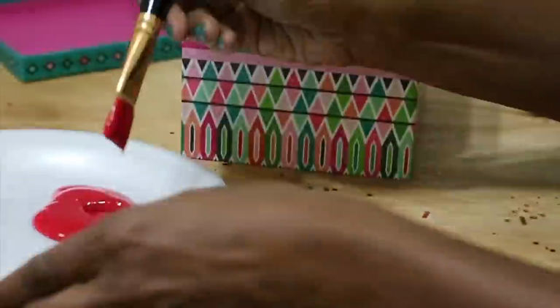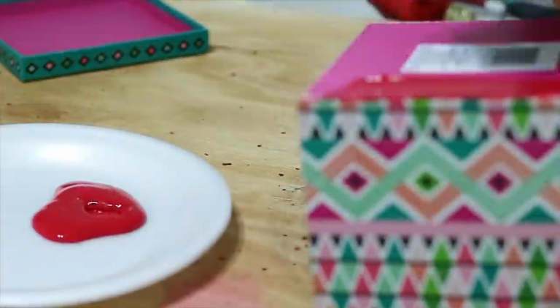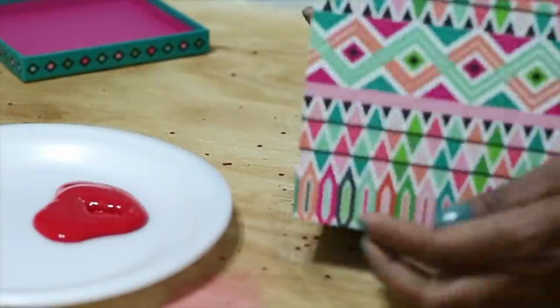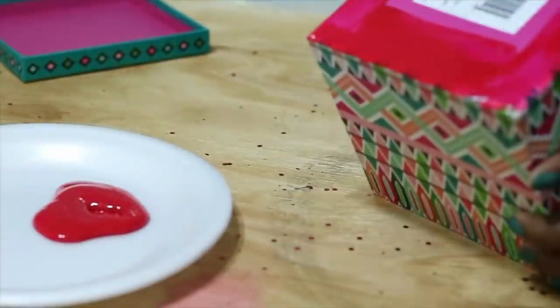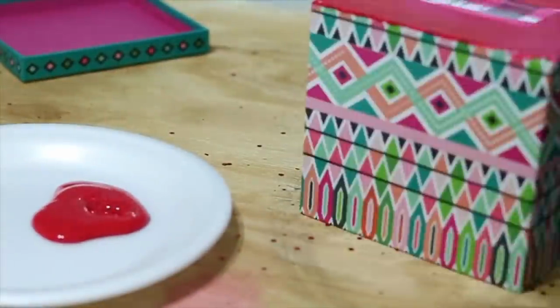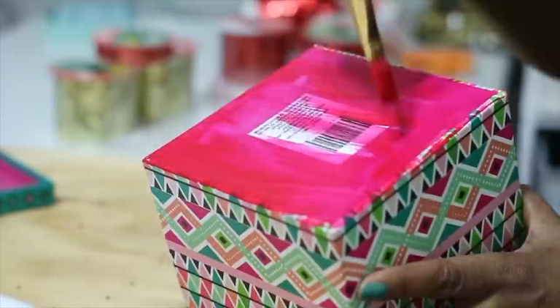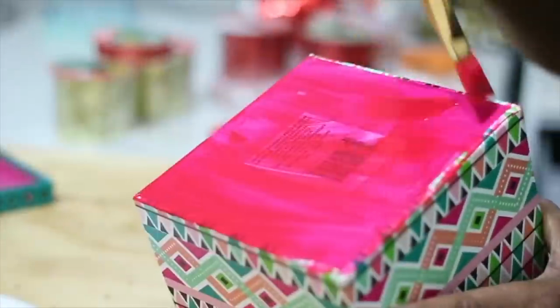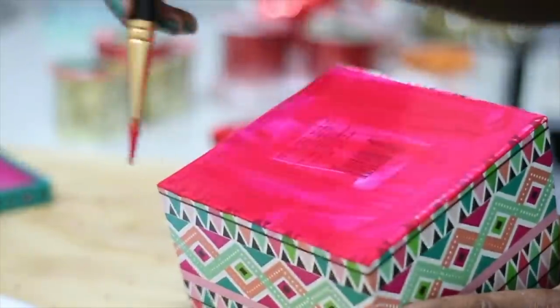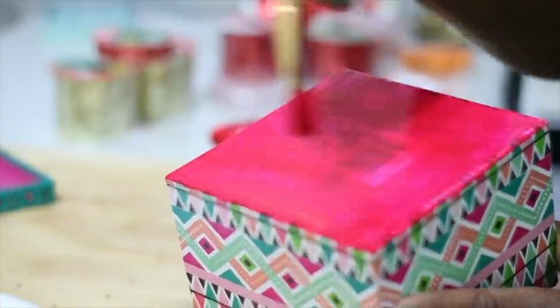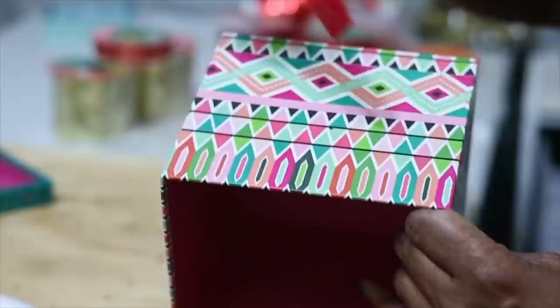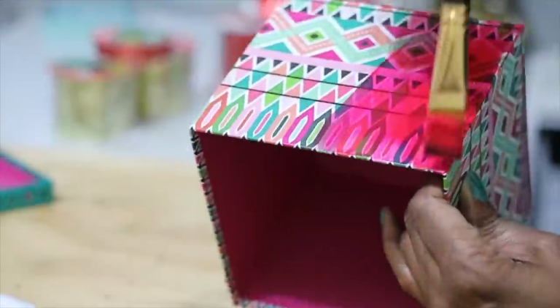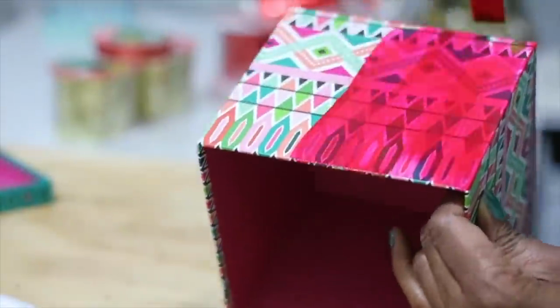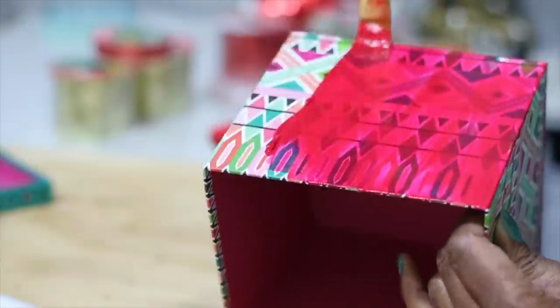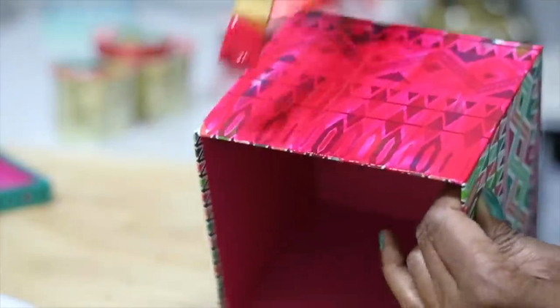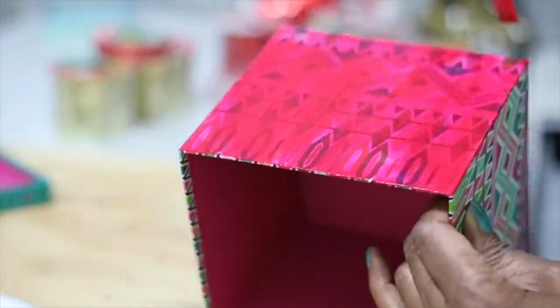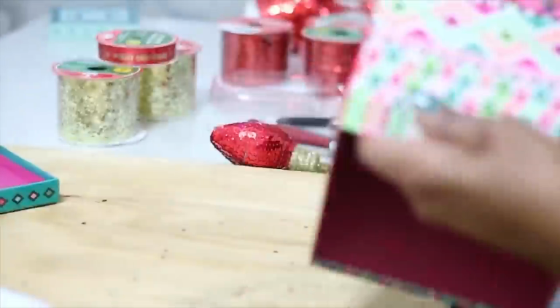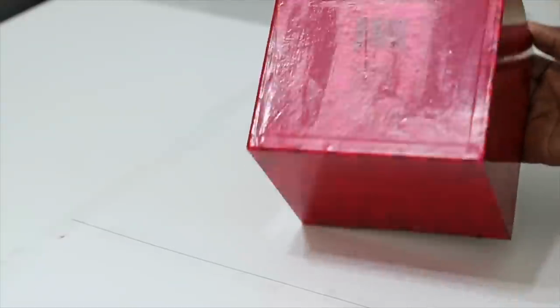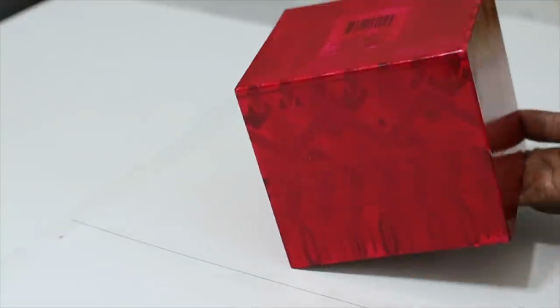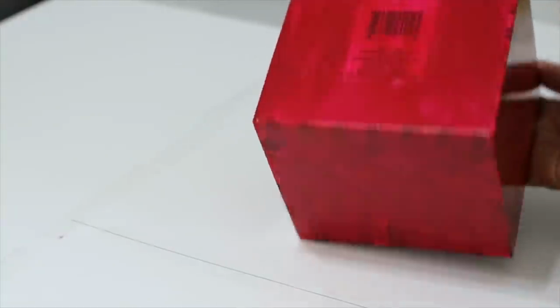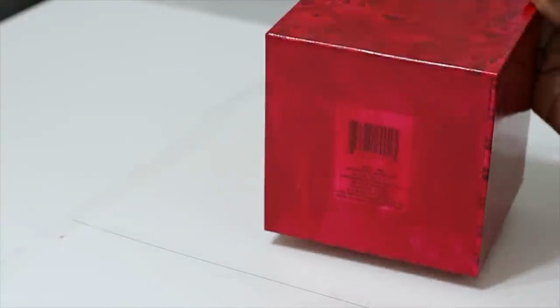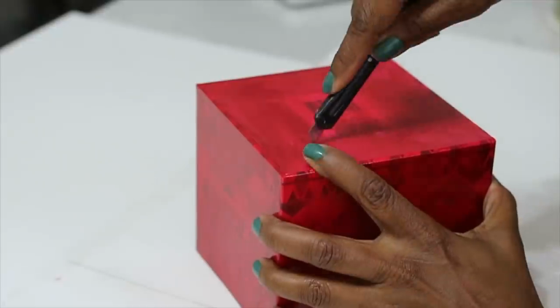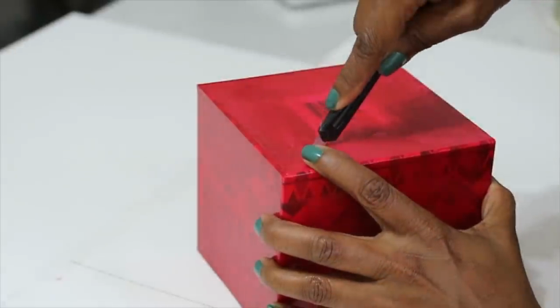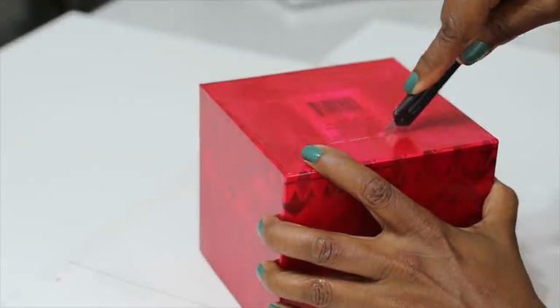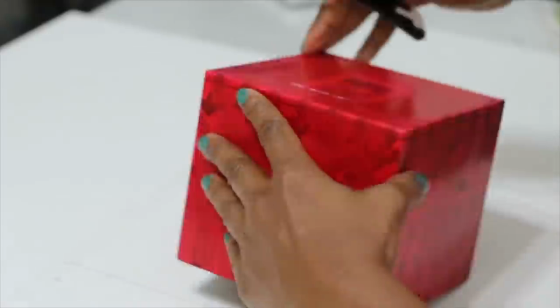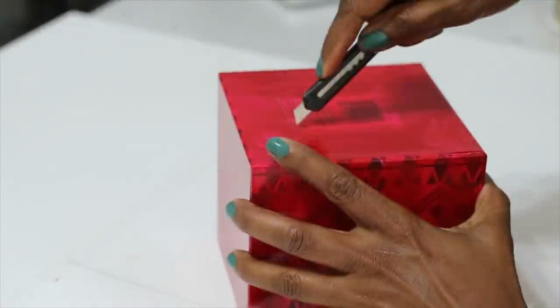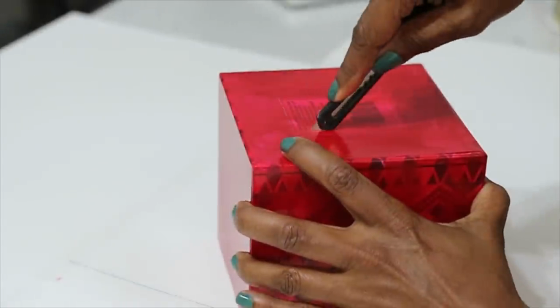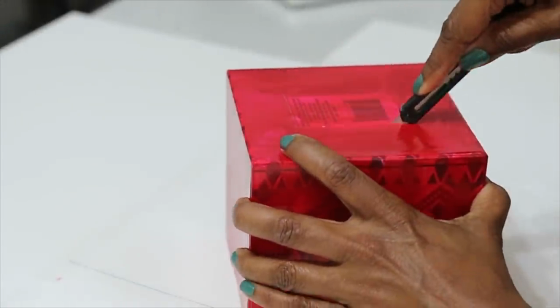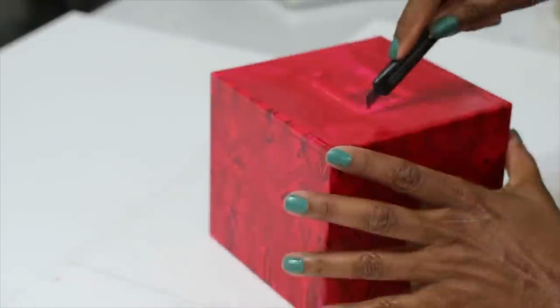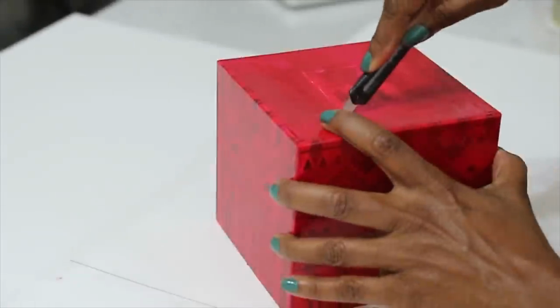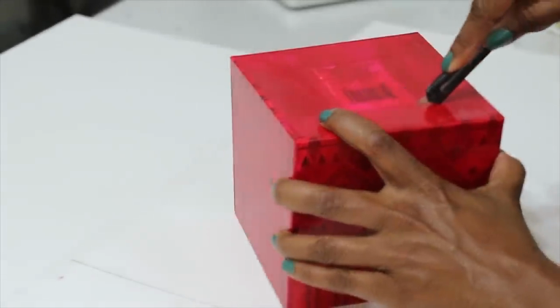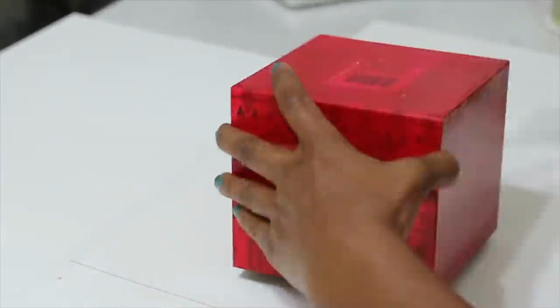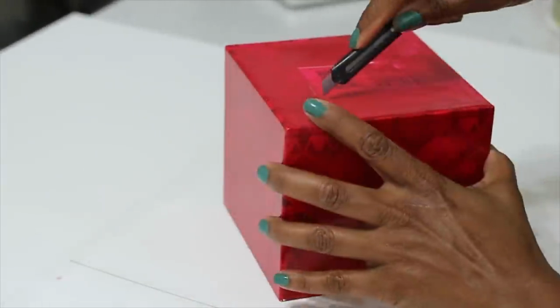I'm going to start off by painting these decorative boxes. I'm just using some regular red paint and a paintbrush, and I did do two coats. This is totally optional — you don't have to do it.